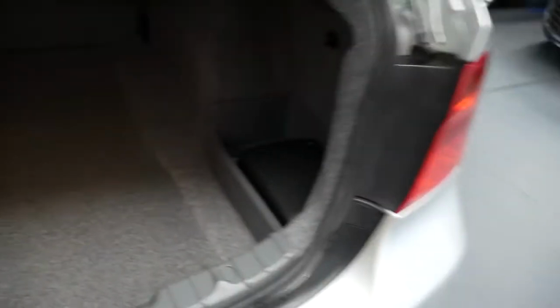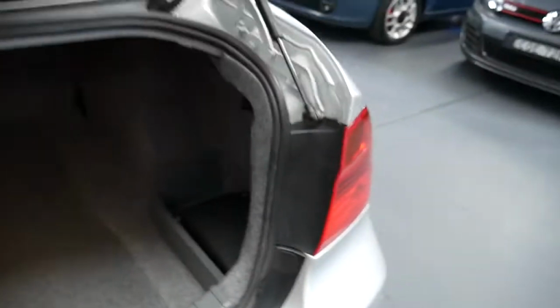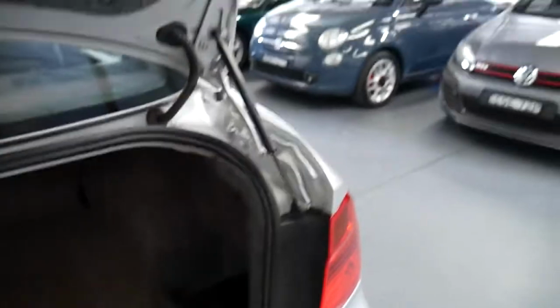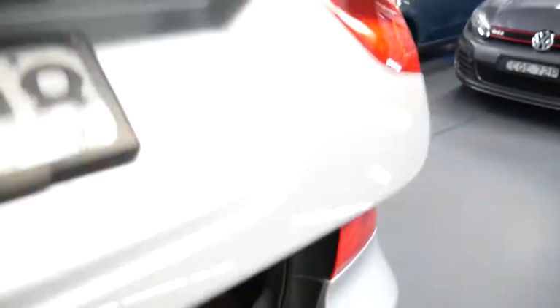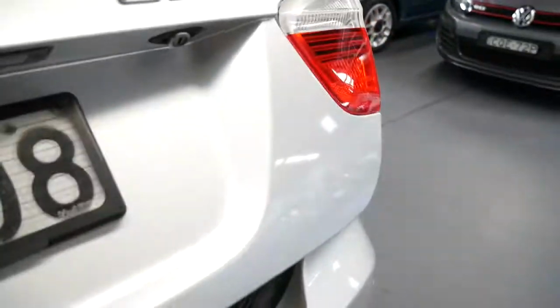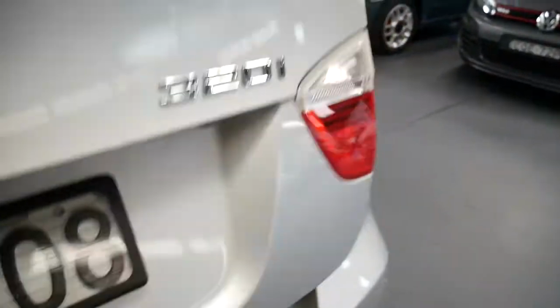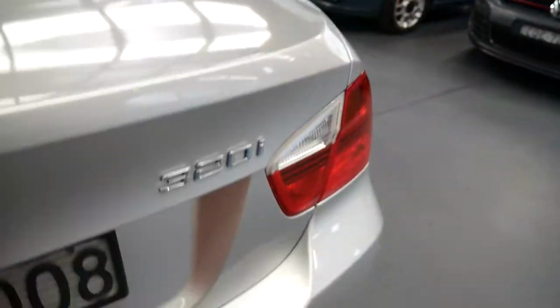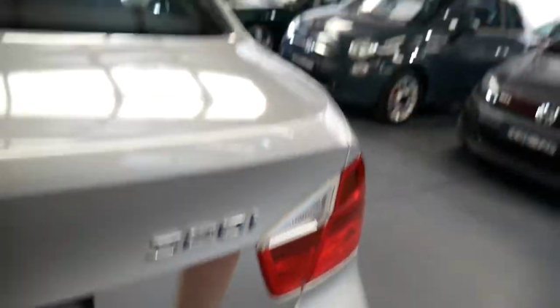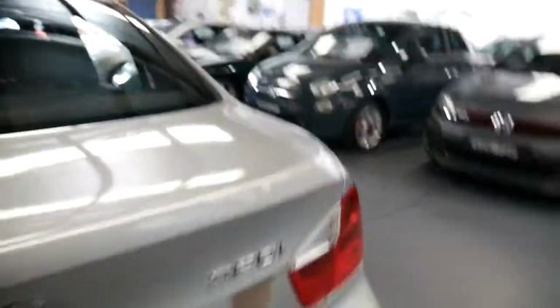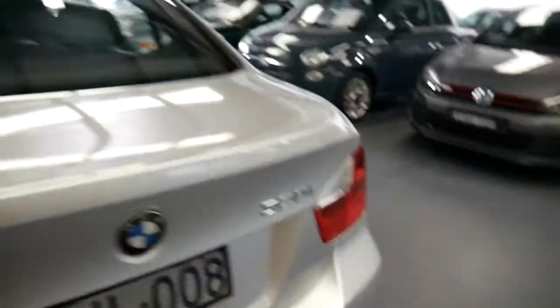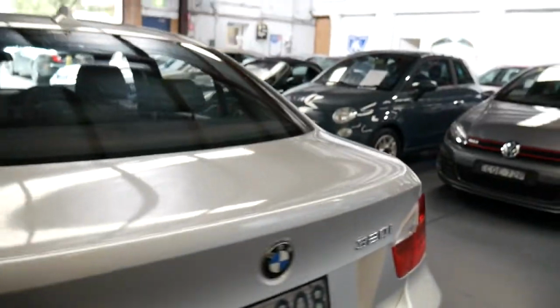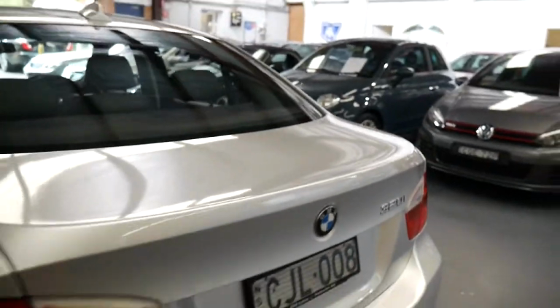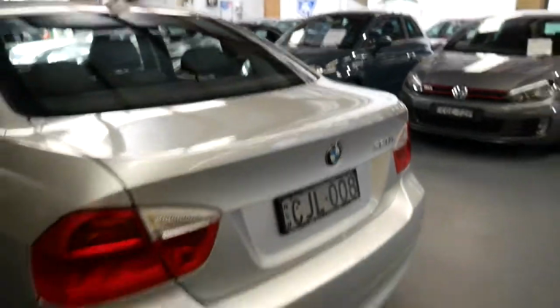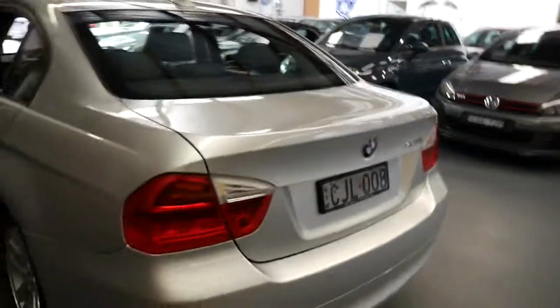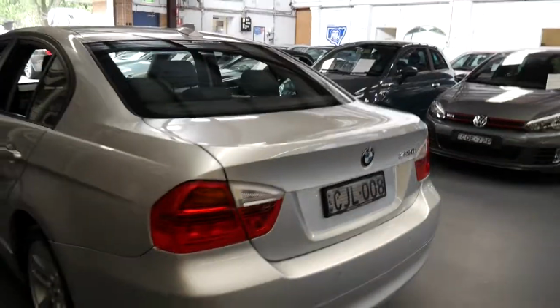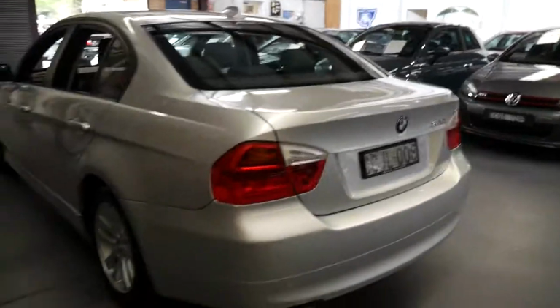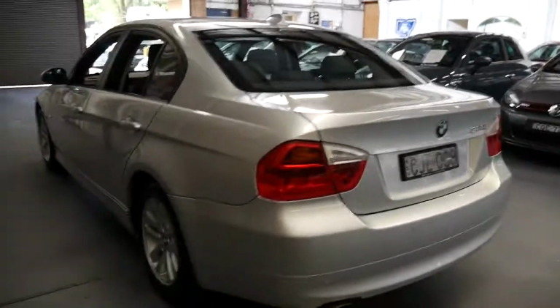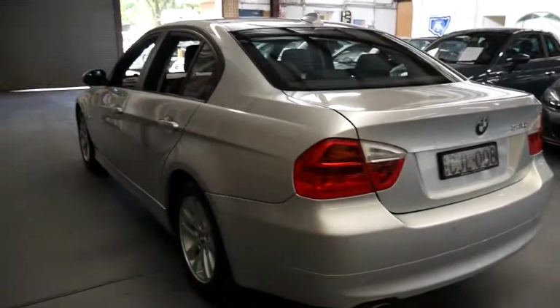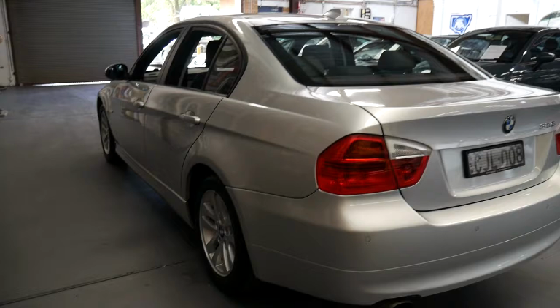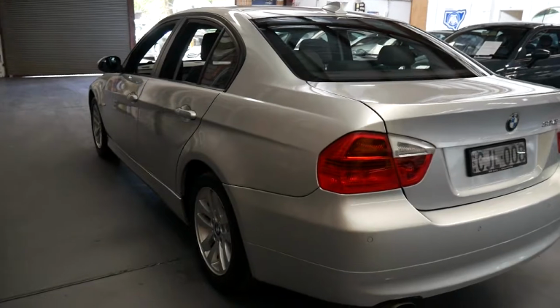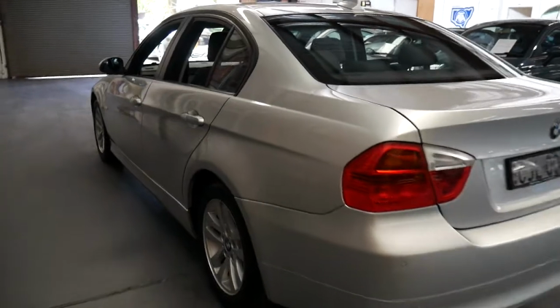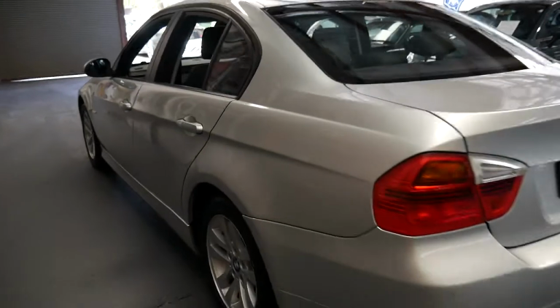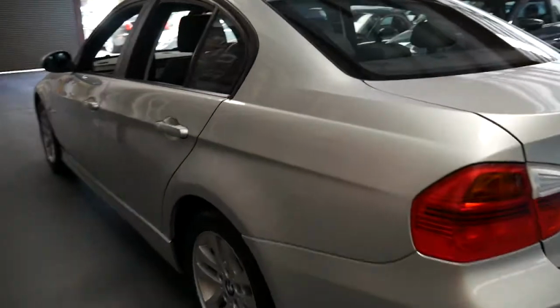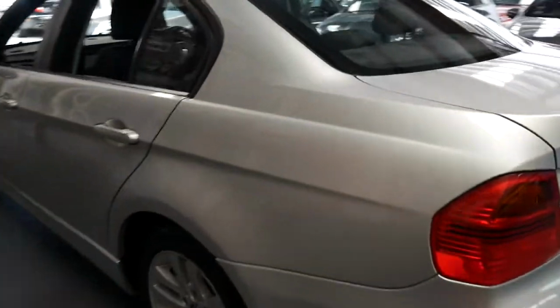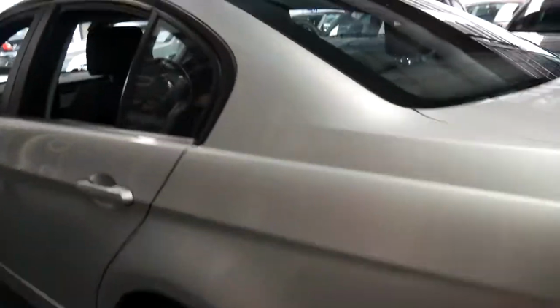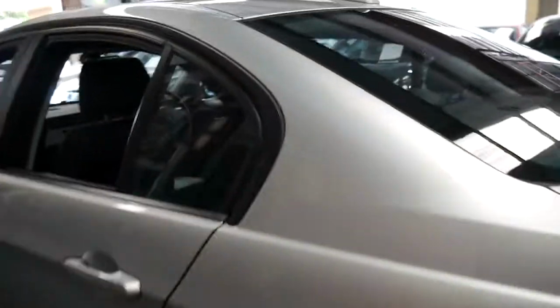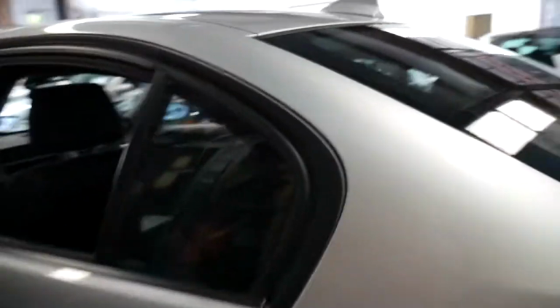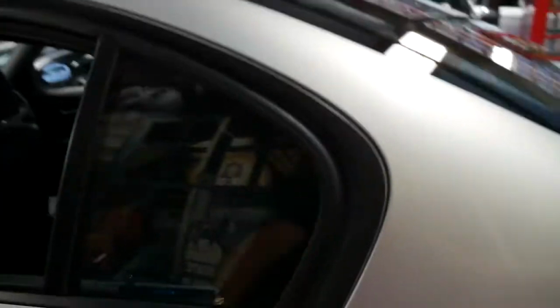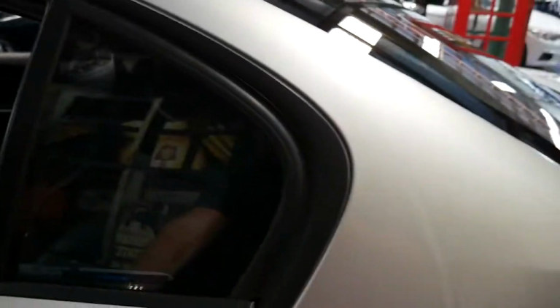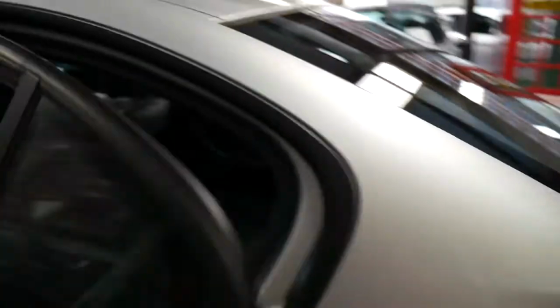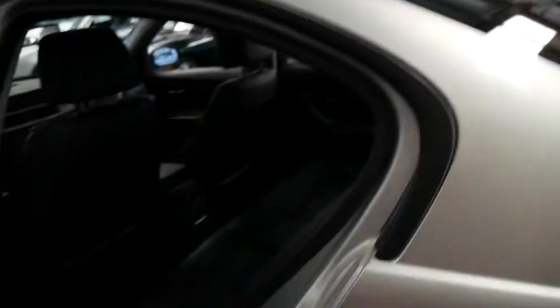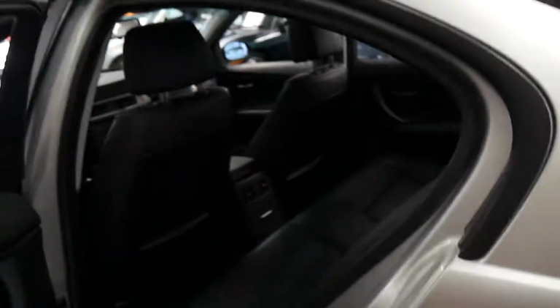It's in great condition — it's just come in to us and could probably do with a bit of a detail, but having said that it's really not too bad. The wheels are in good condition and the leather is great.